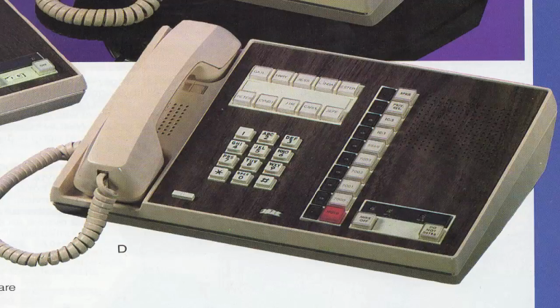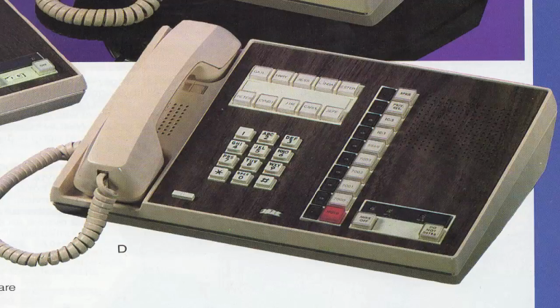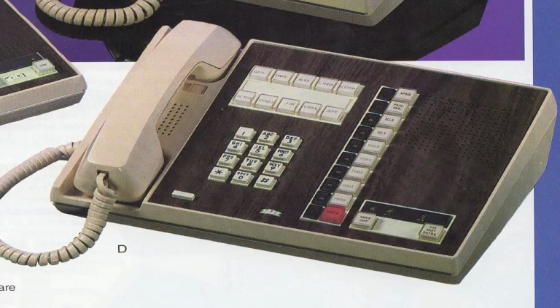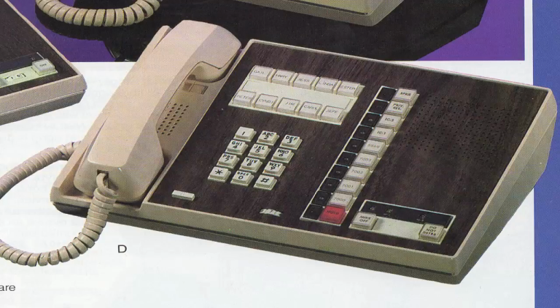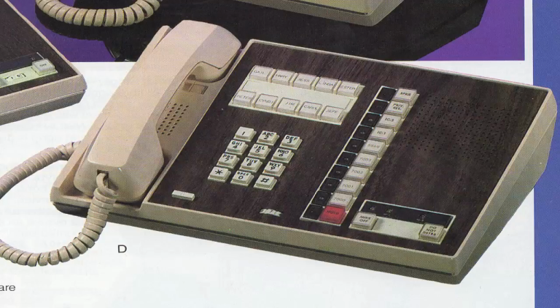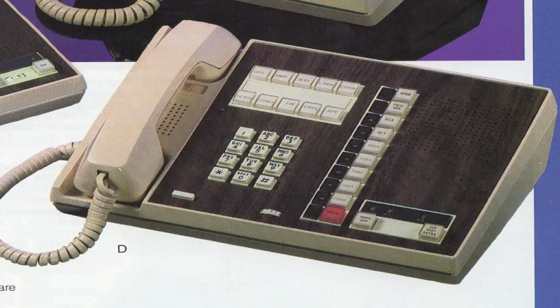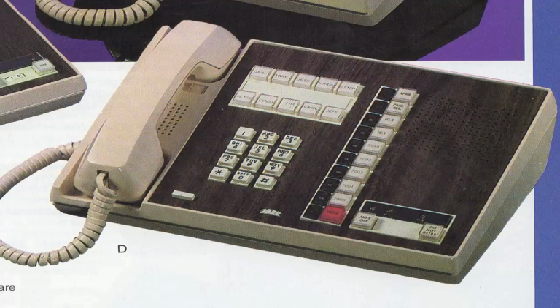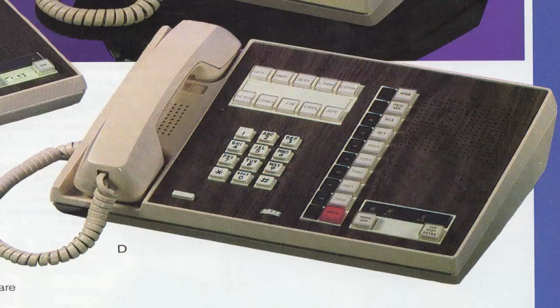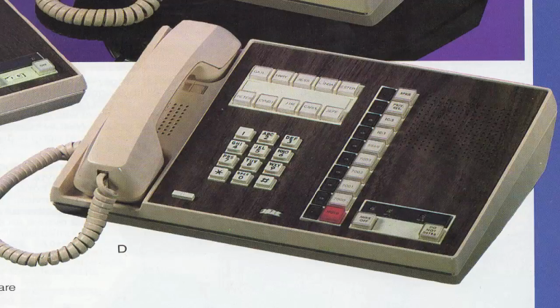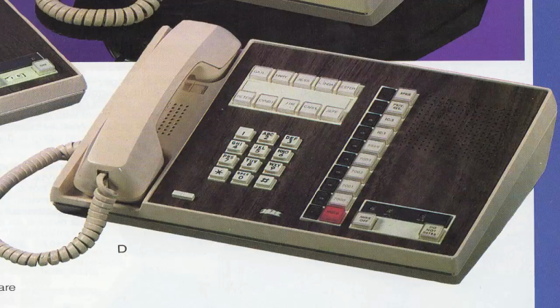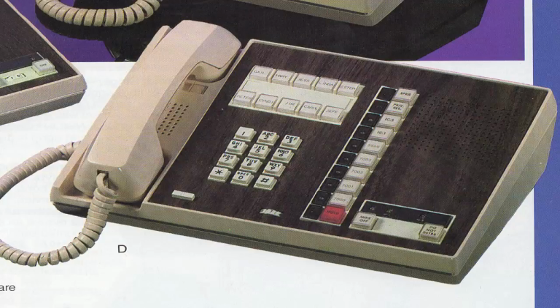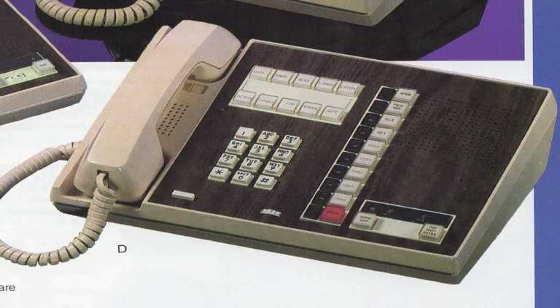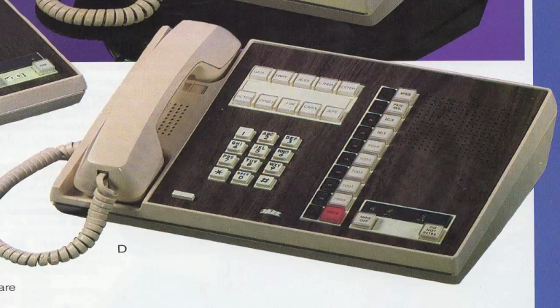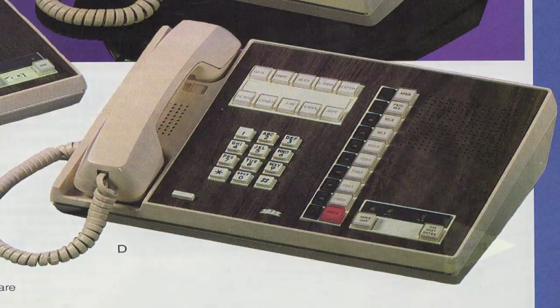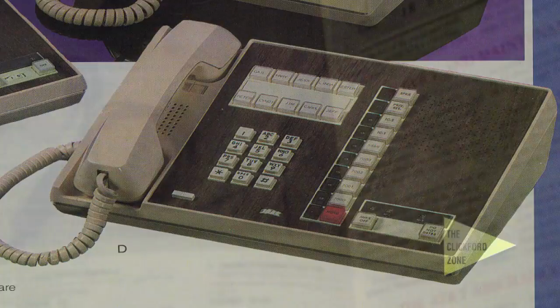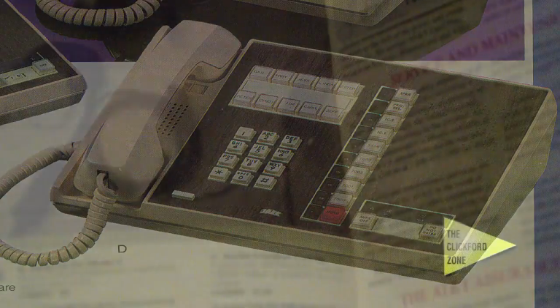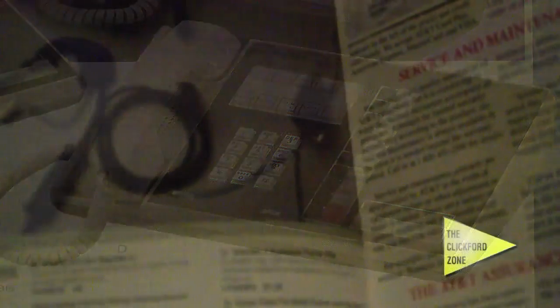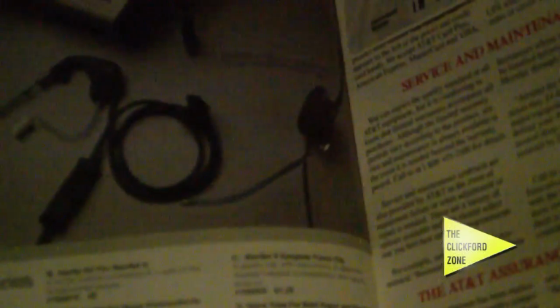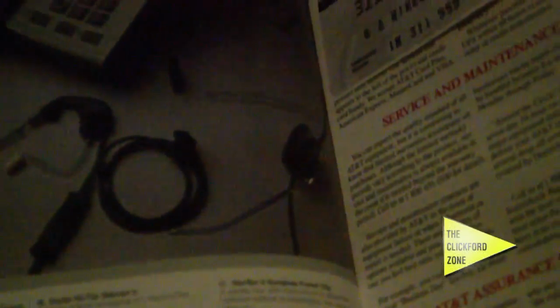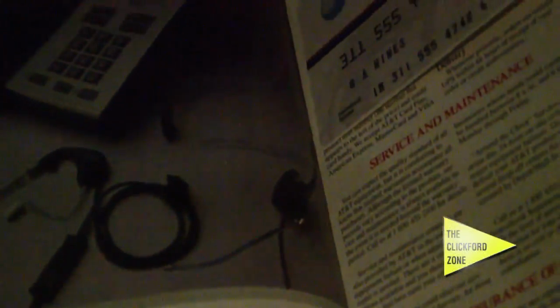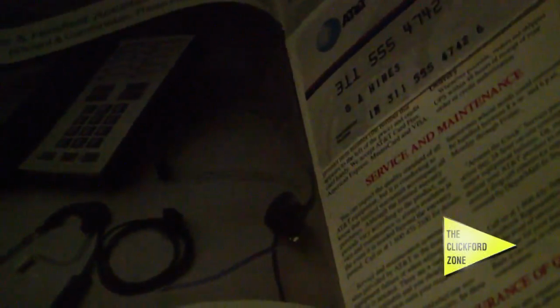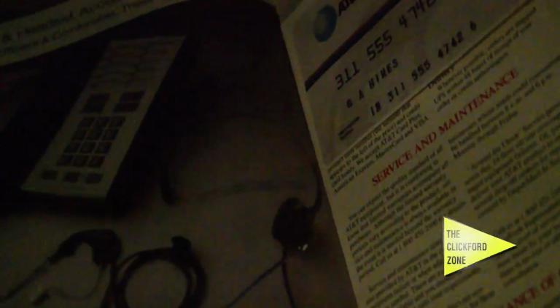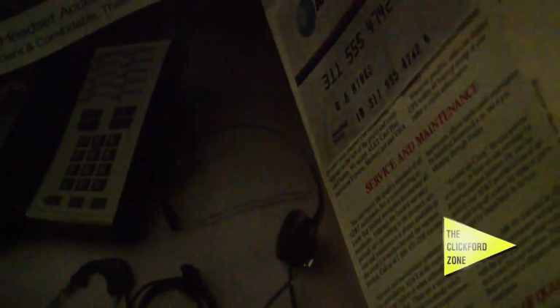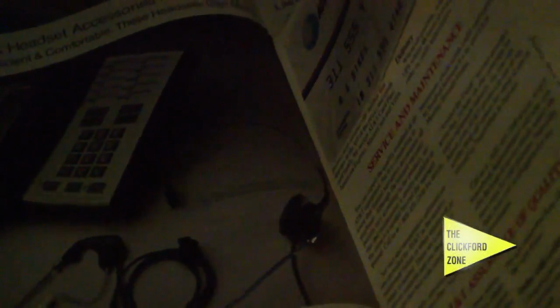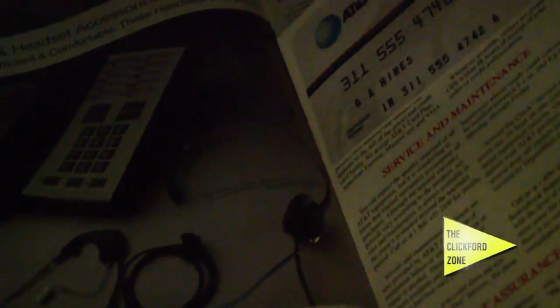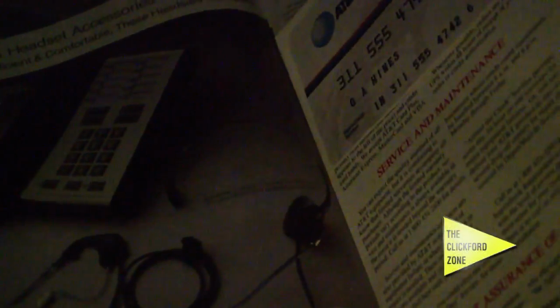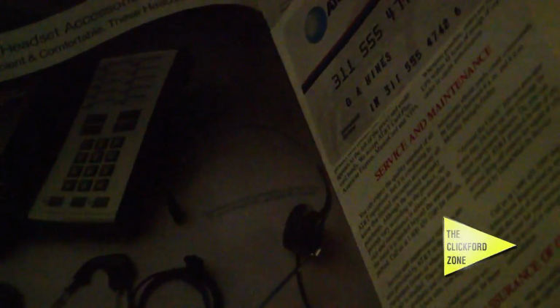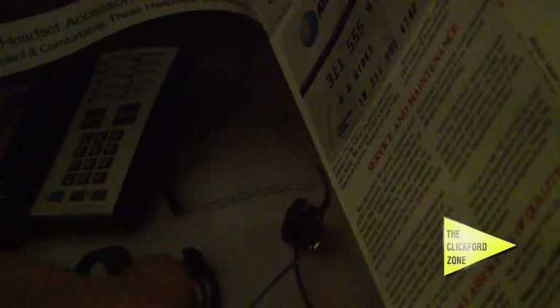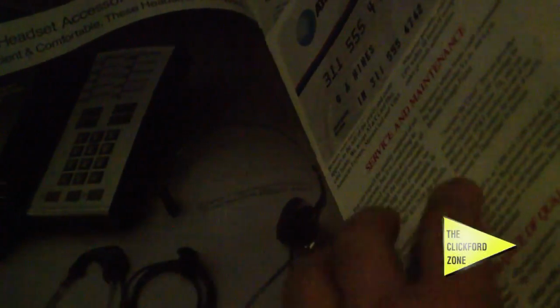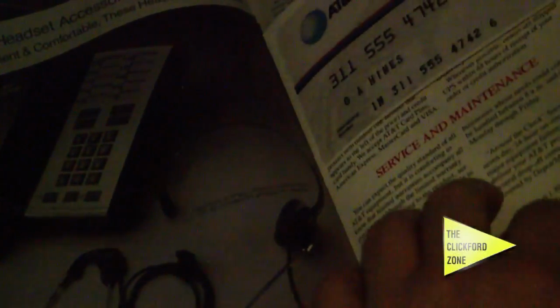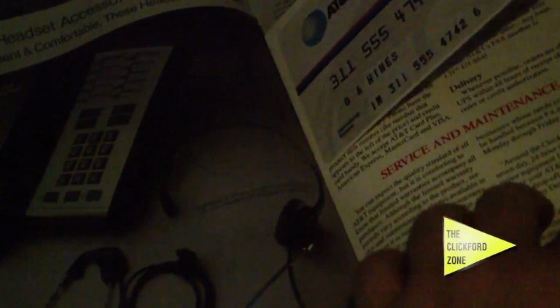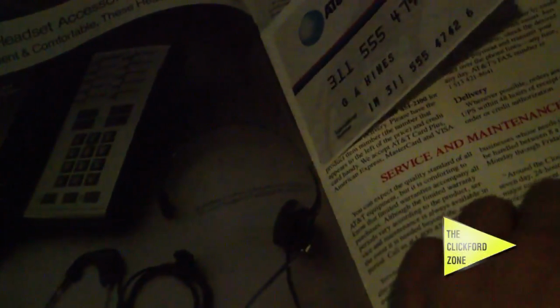And then they sold Plantronics headsets with their own little adapter amplifier.